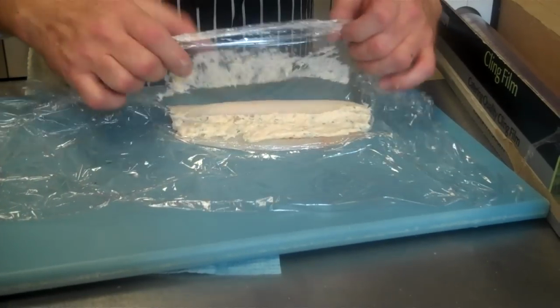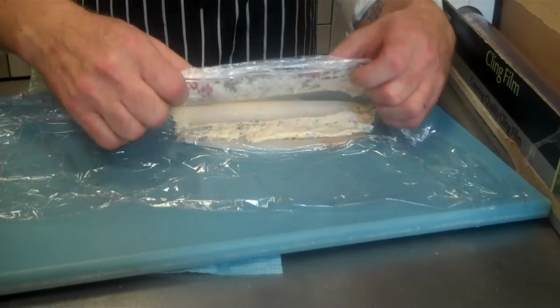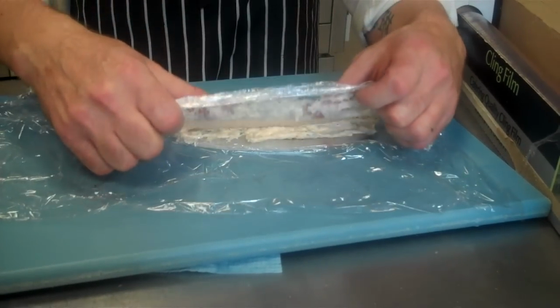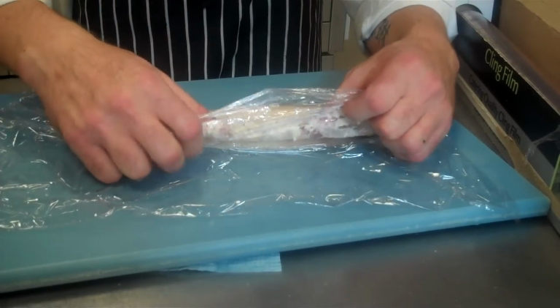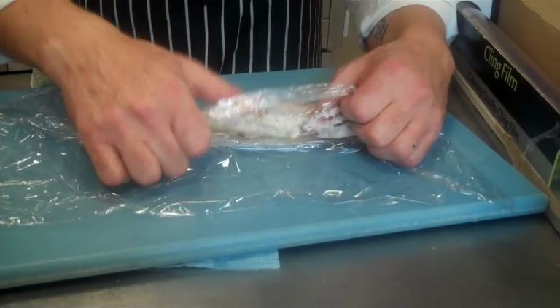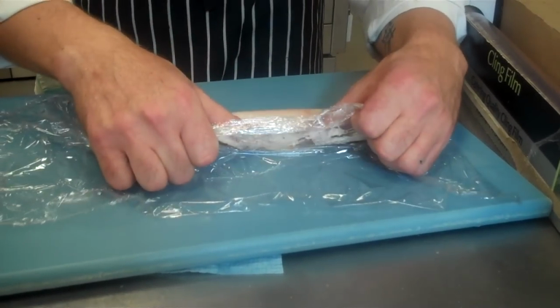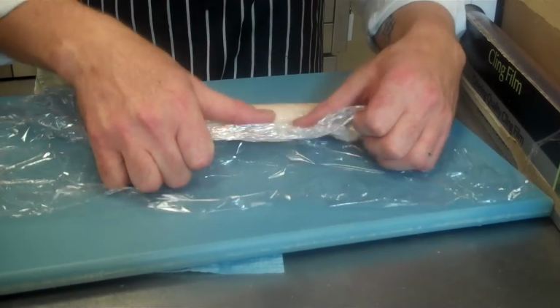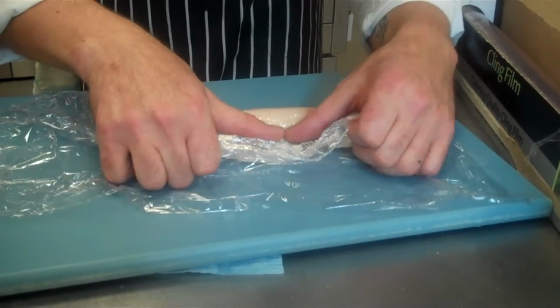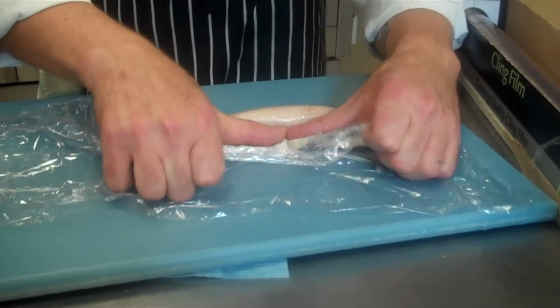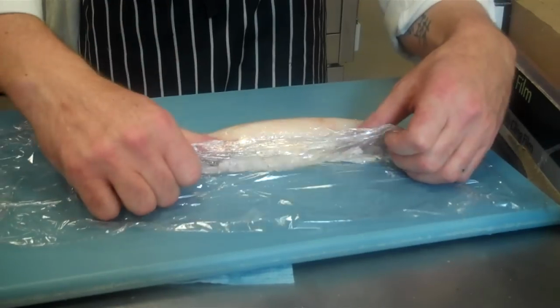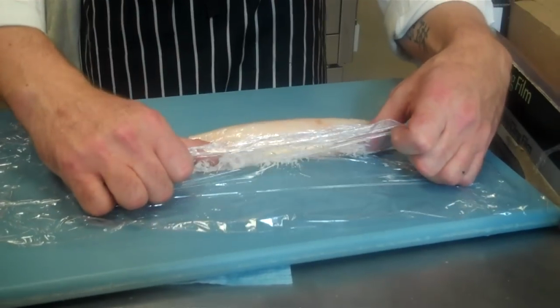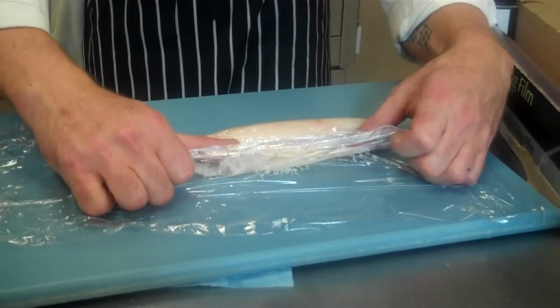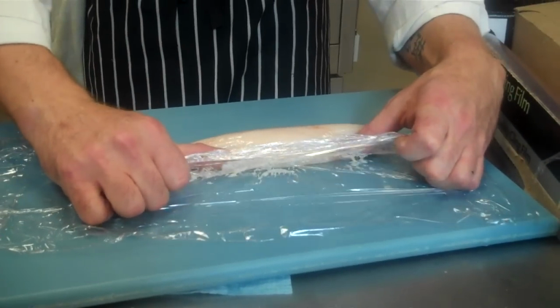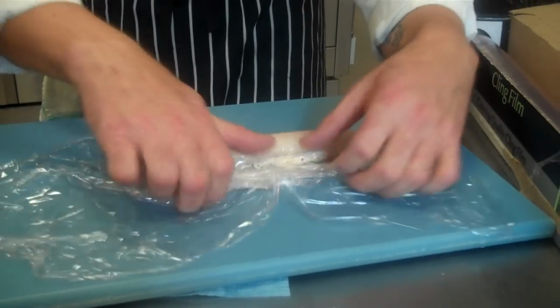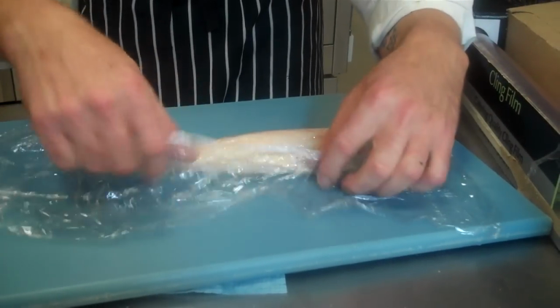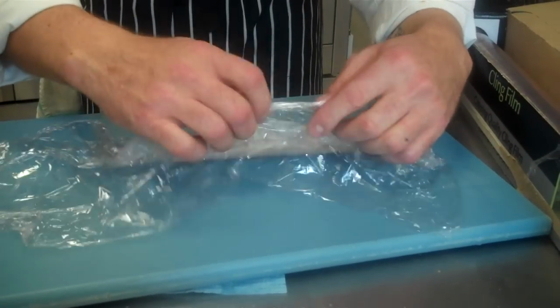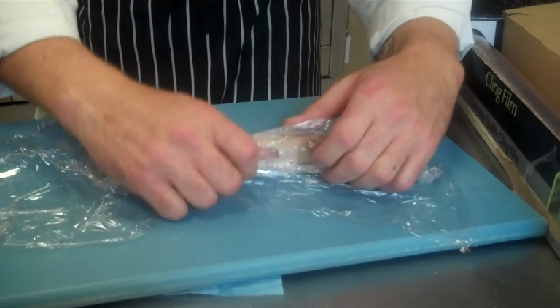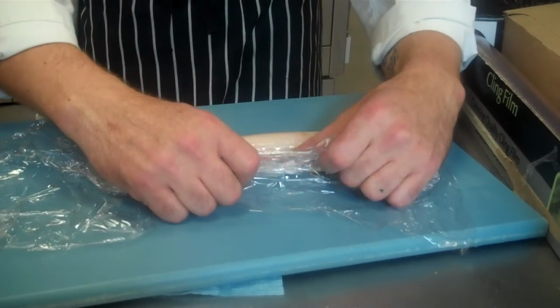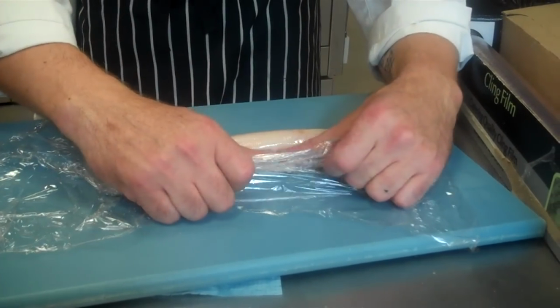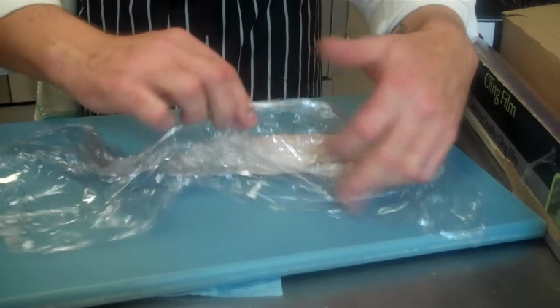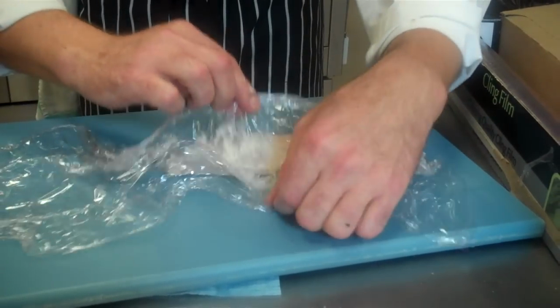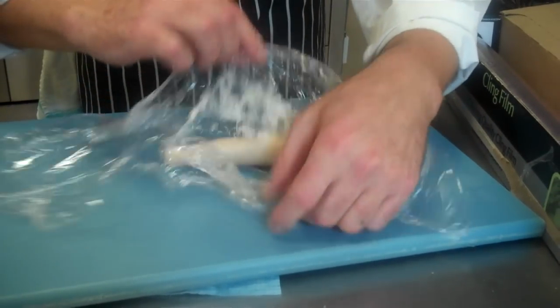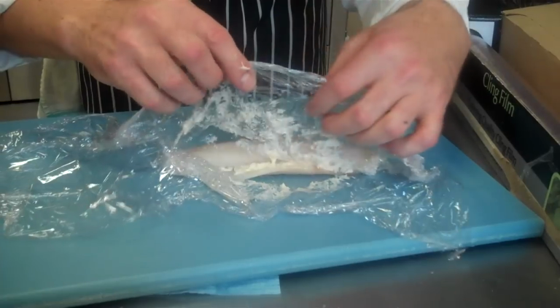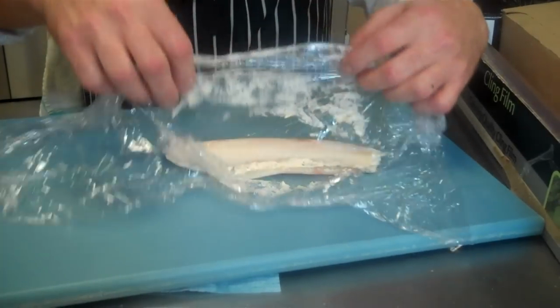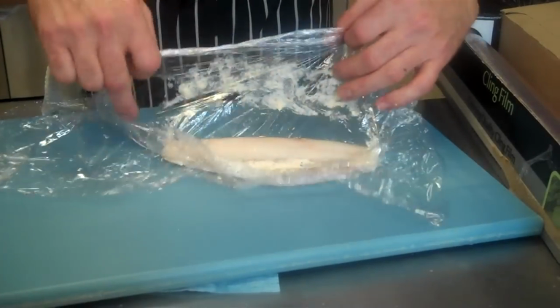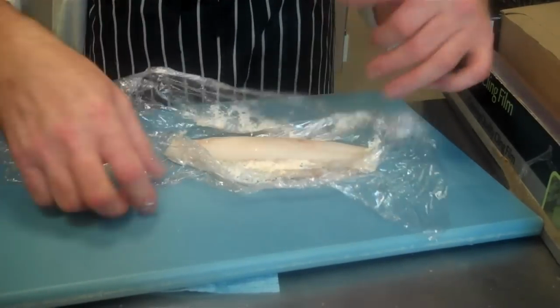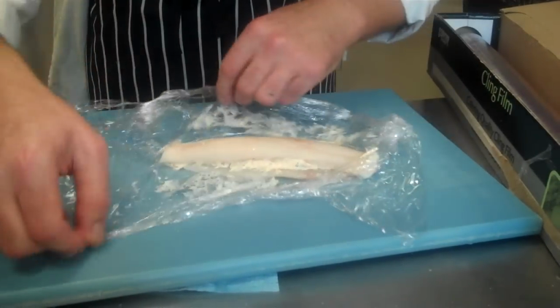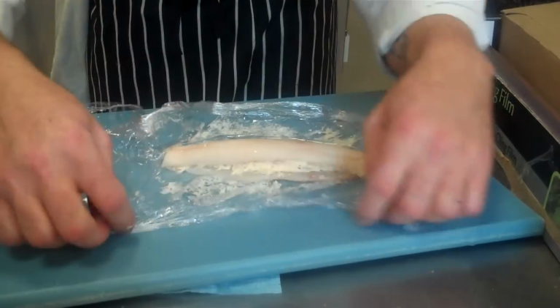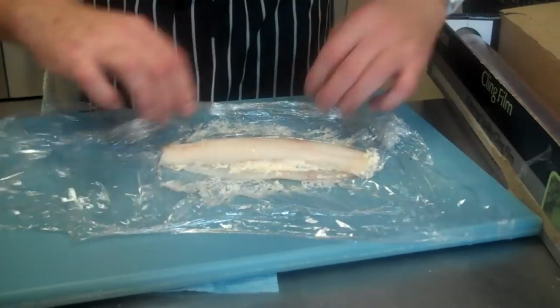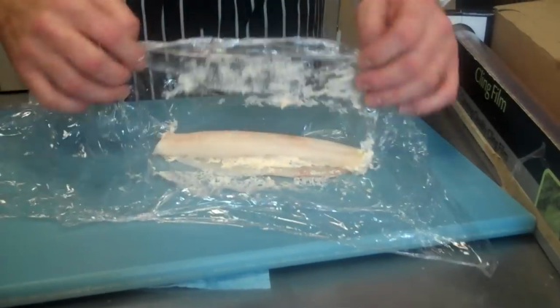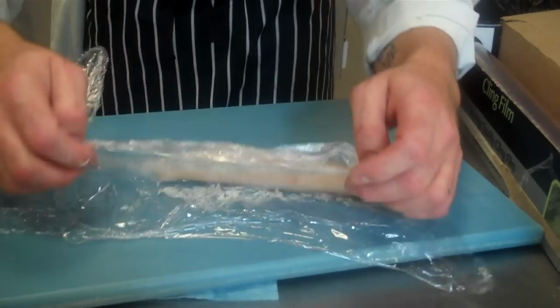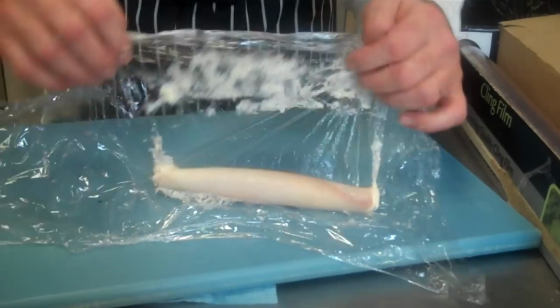Keep working that over — next roll, exactly the same again. Pushing back with my two thumbs, so you get a nice, tight, even roll of fish.